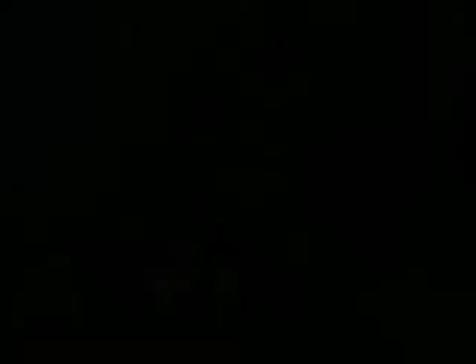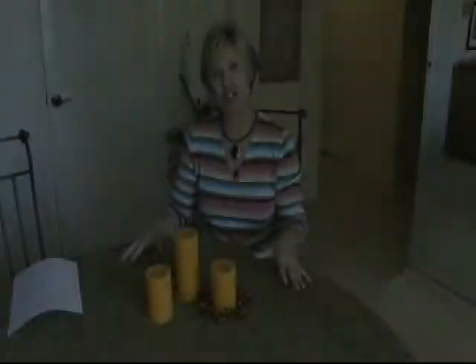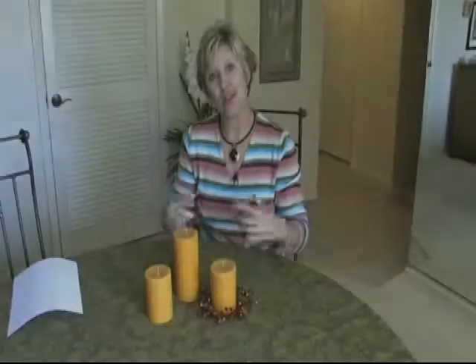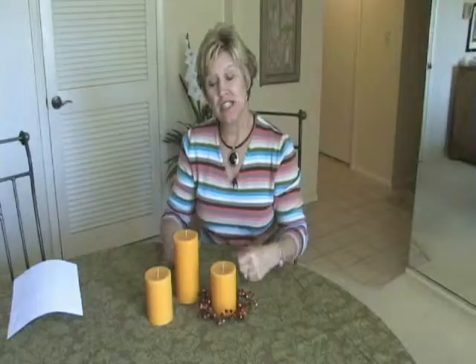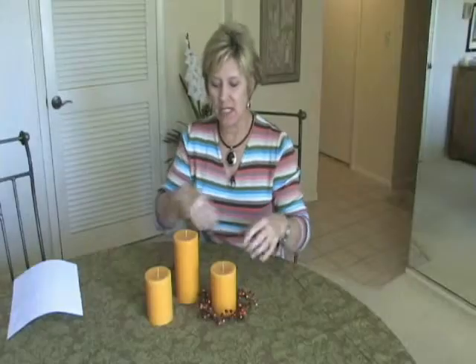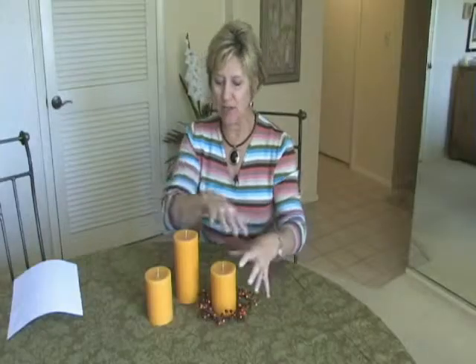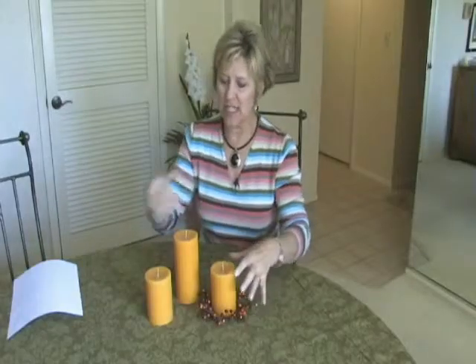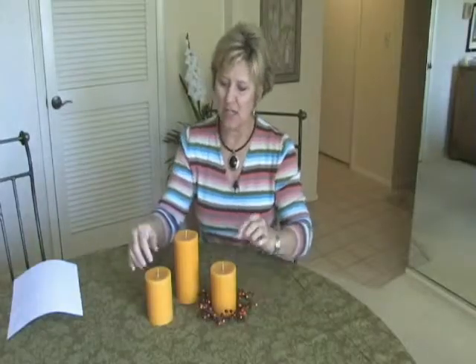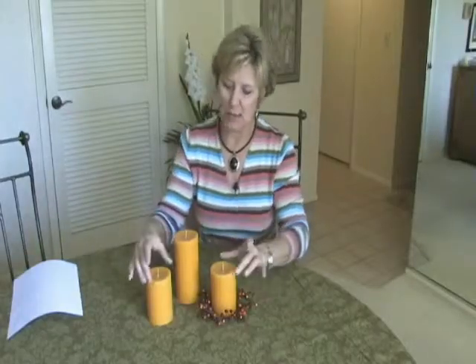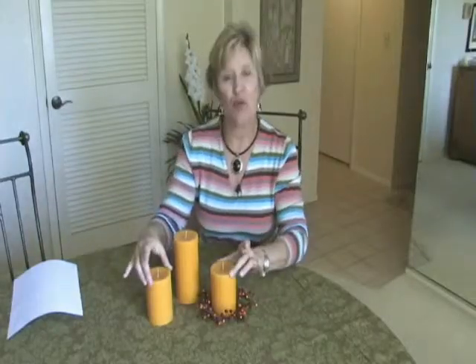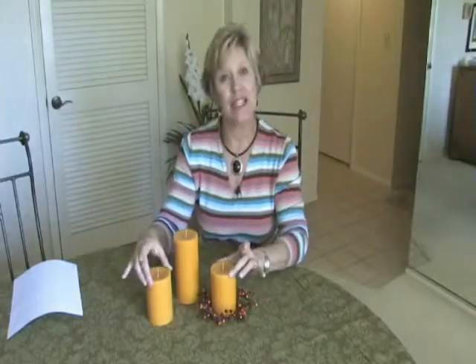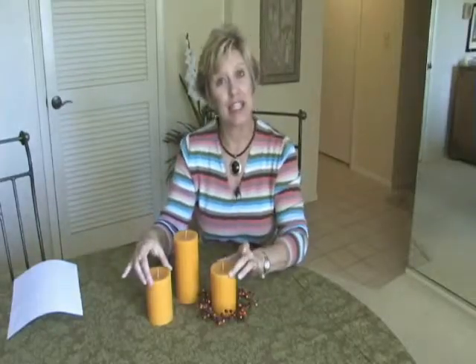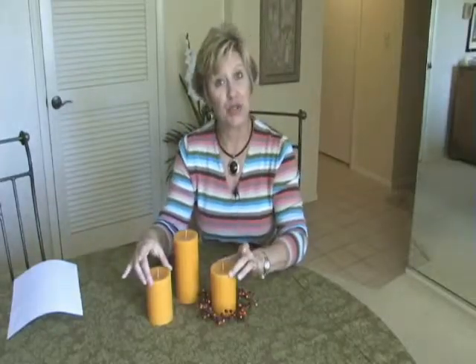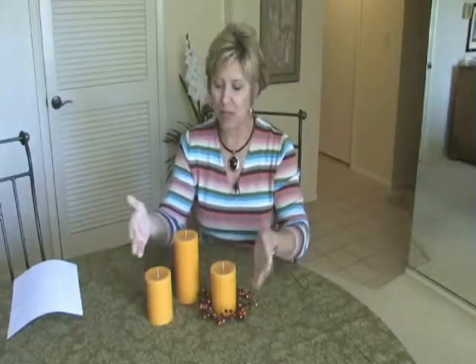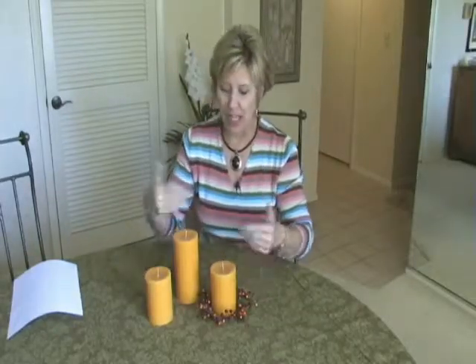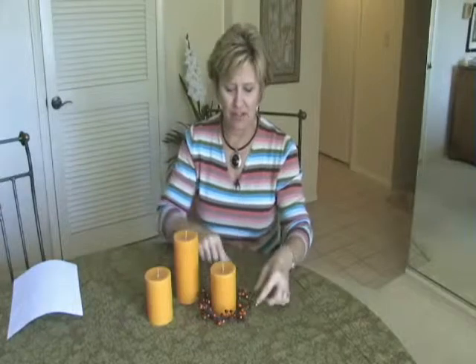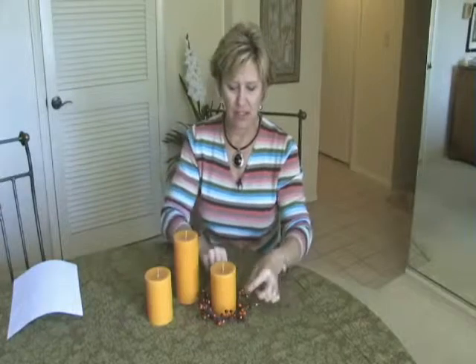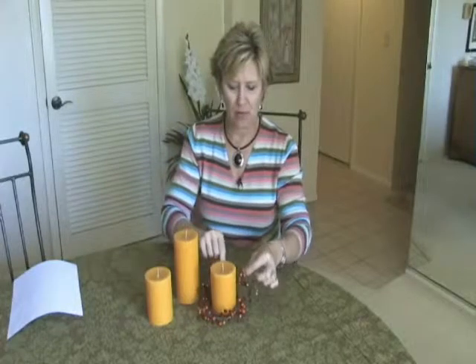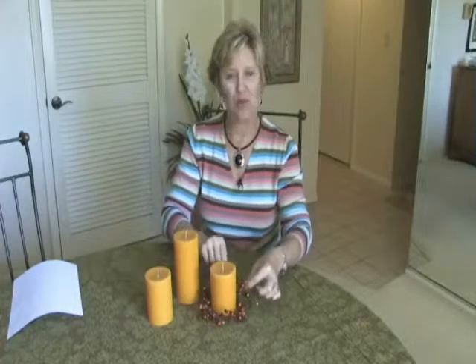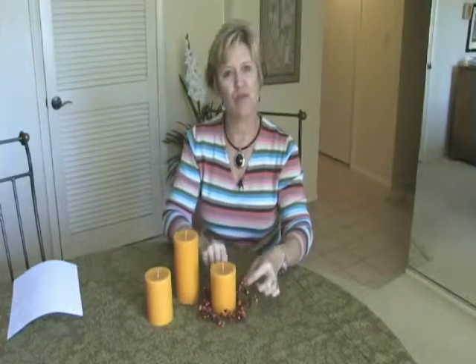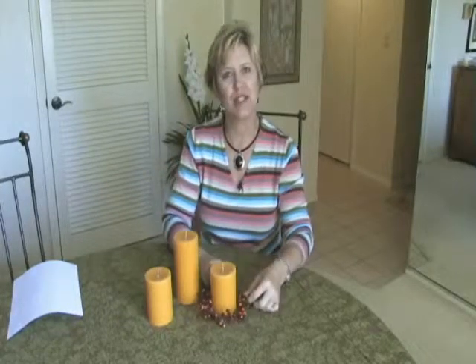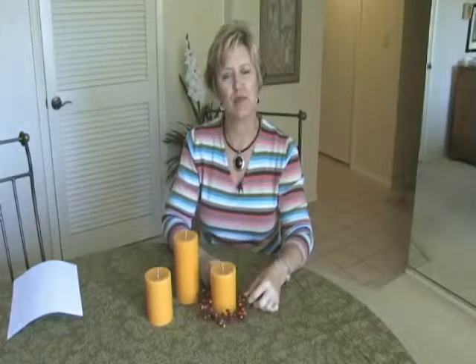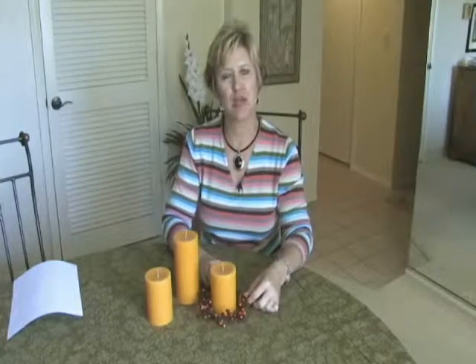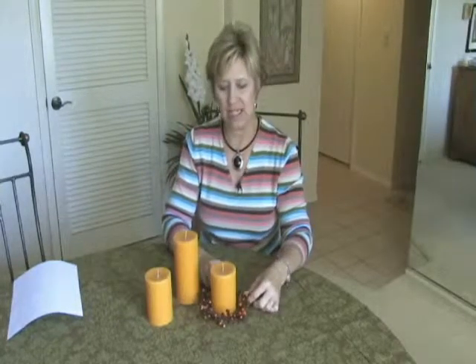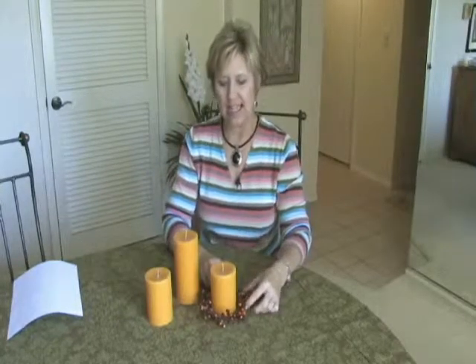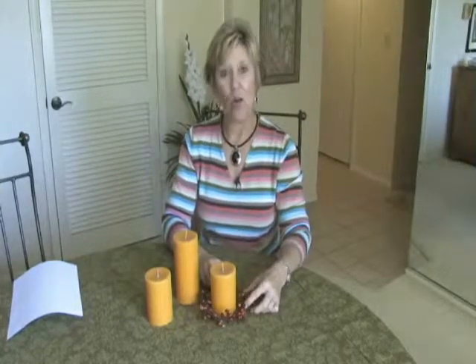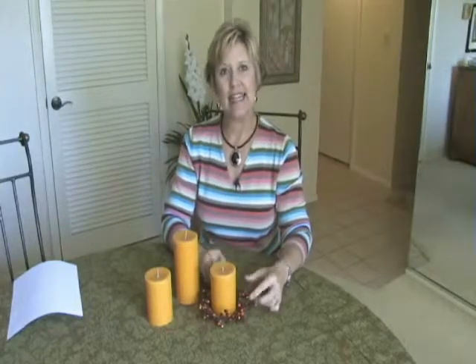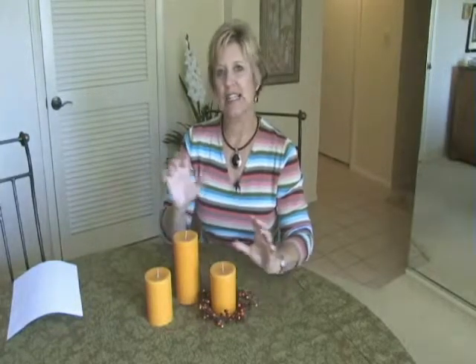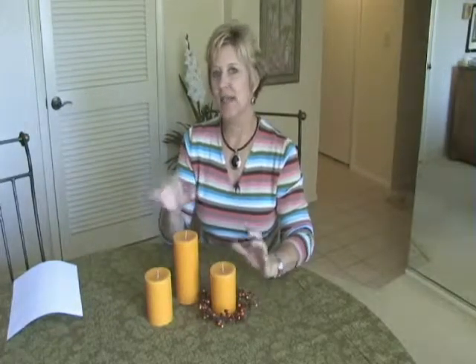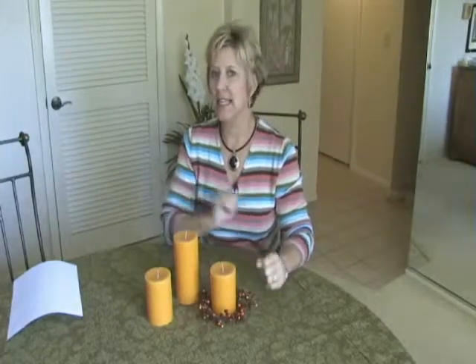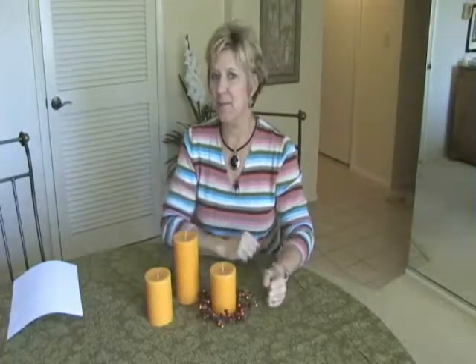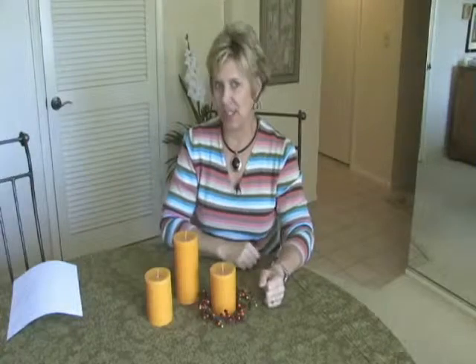This year at Halloween time, instead of putting together some appropriately hued pillar candles and maybe putting one of the rings around them or something, why not let them send a message?